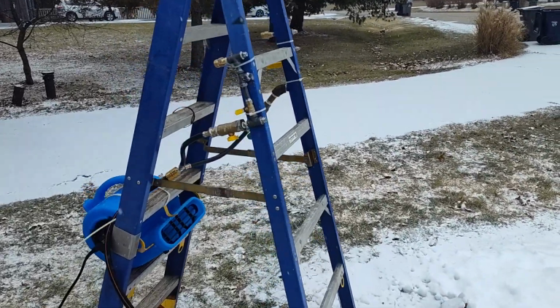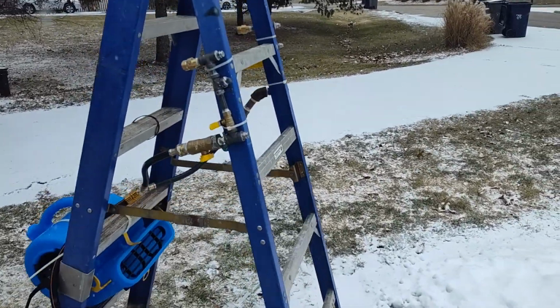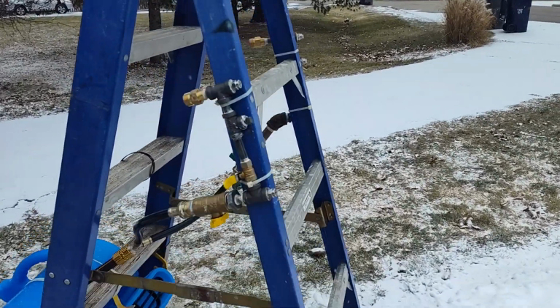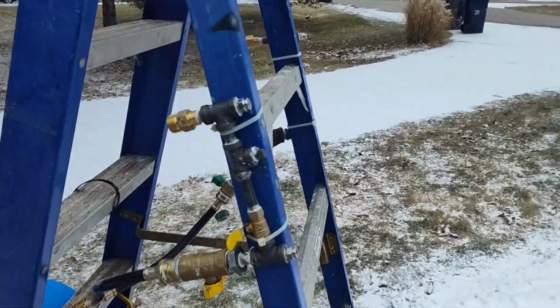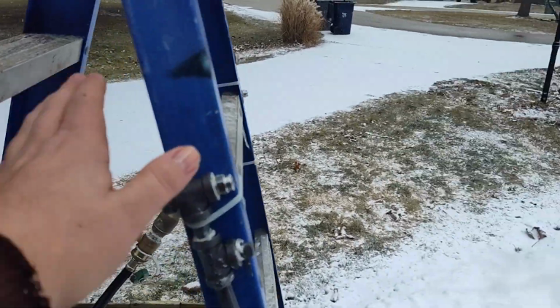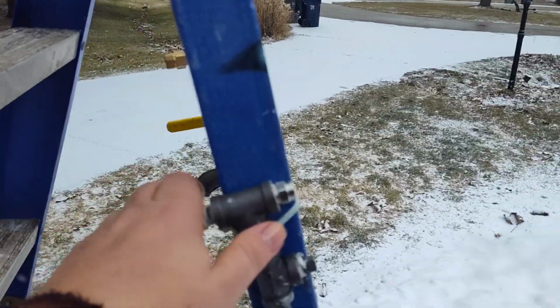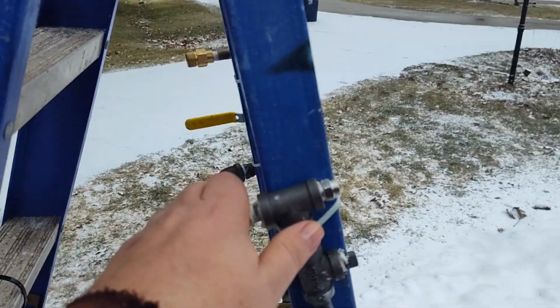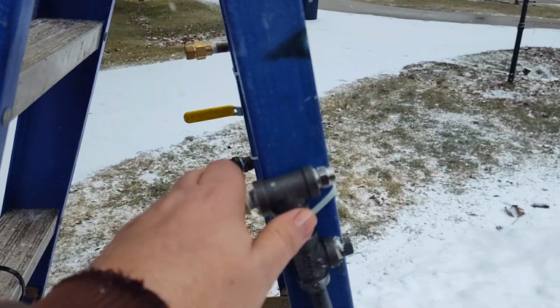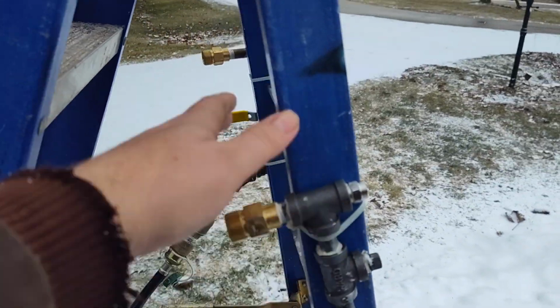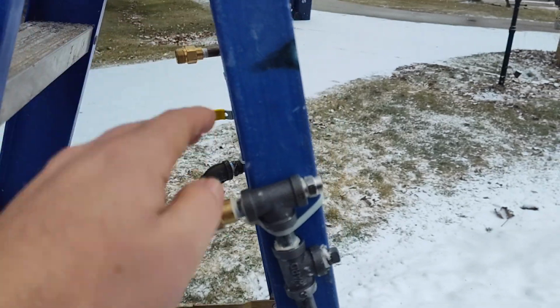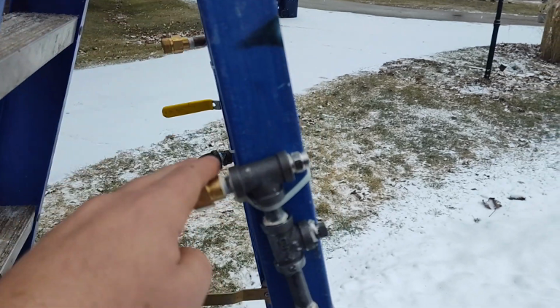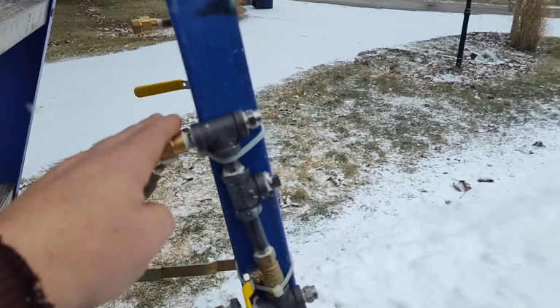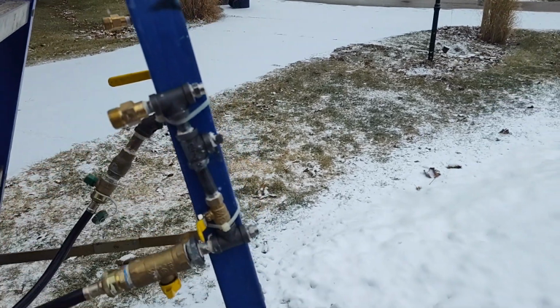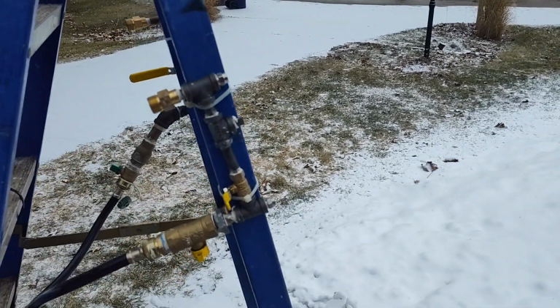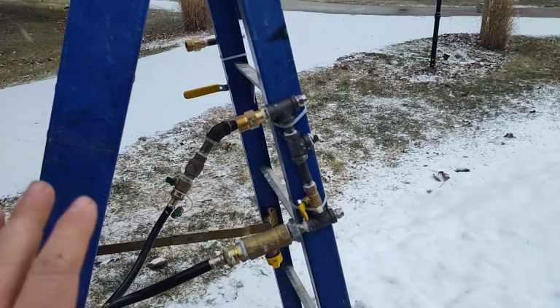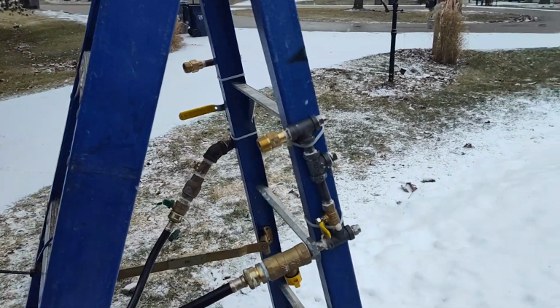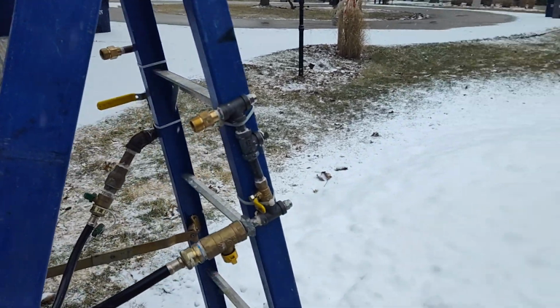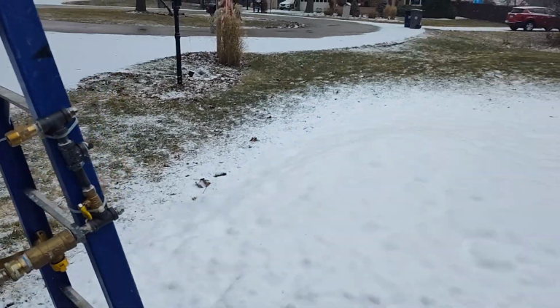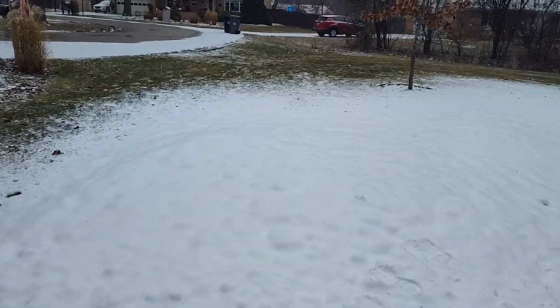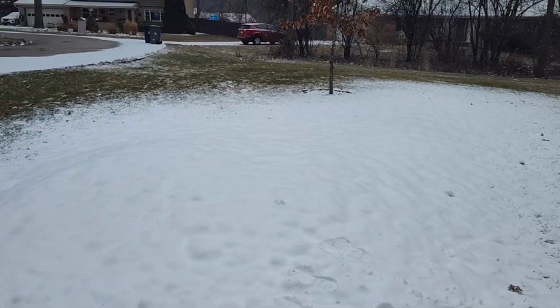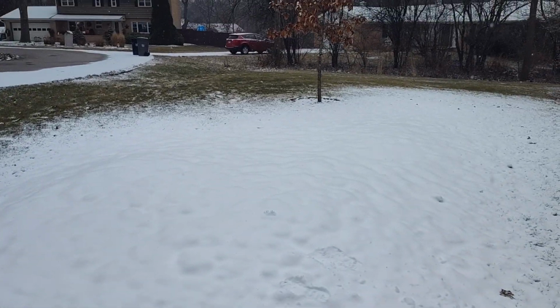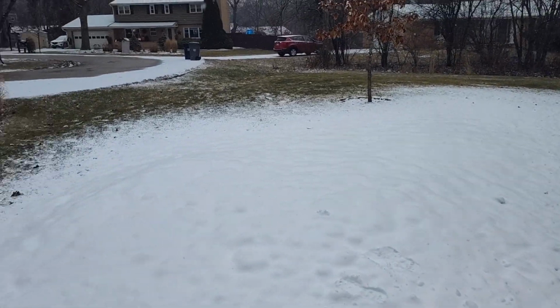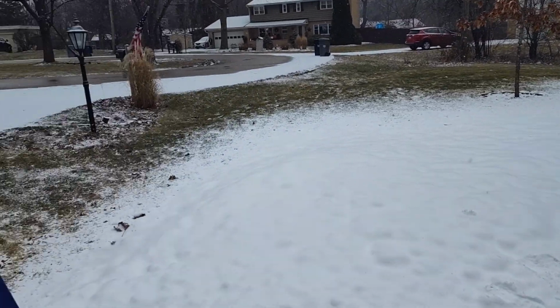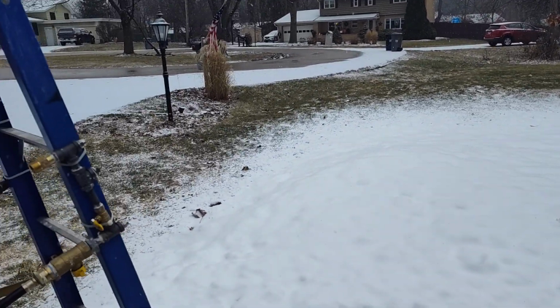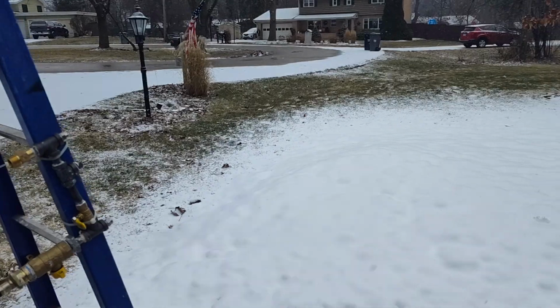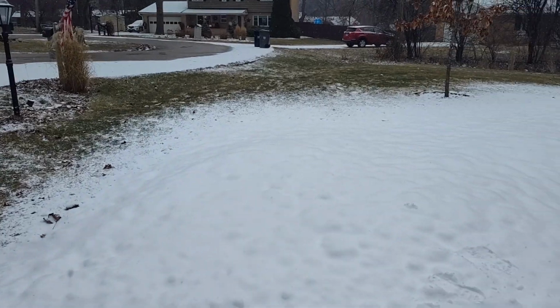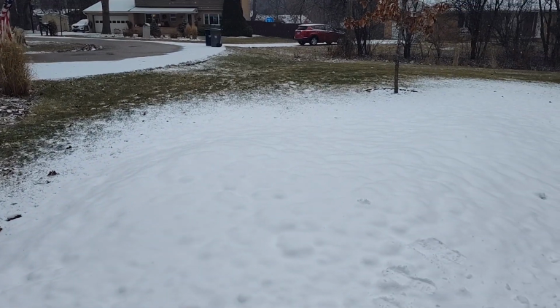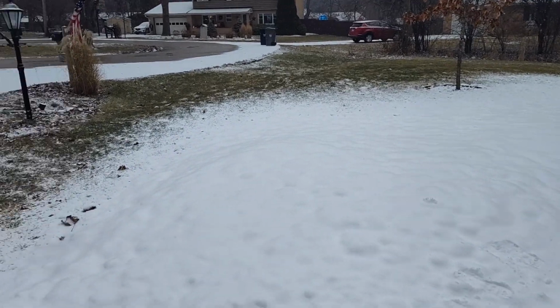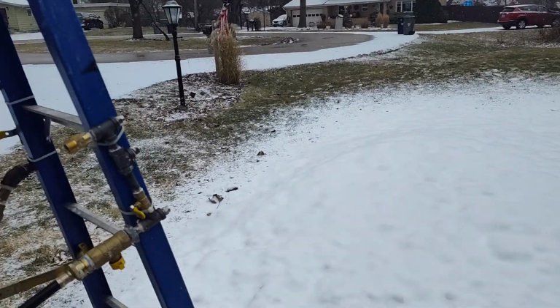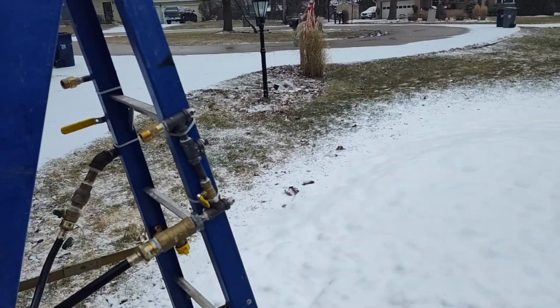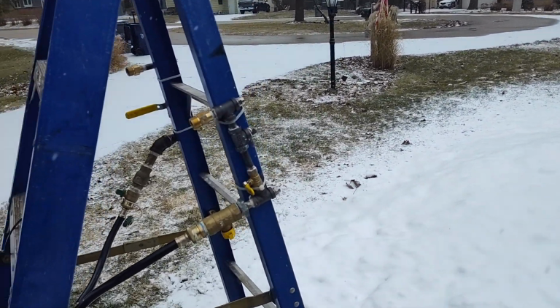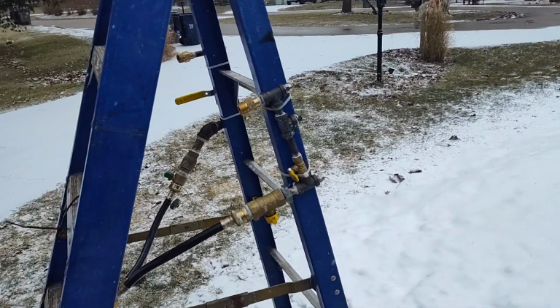I've also doubled the sprayers. I have two sets of sprayers now — I have it disconnected. I did this last night, so I put everything away and obviously I didn't want to film in the middle of the darkness.